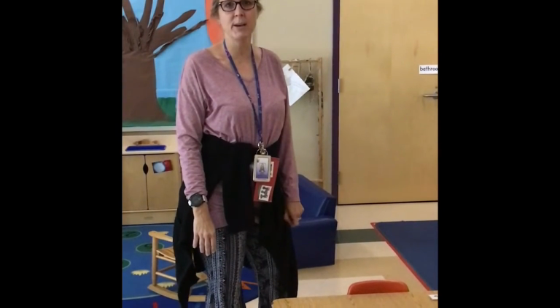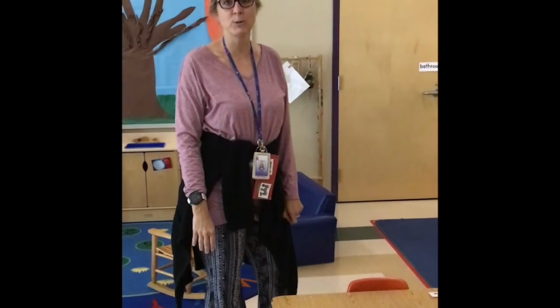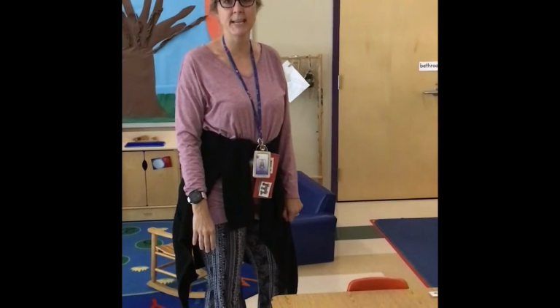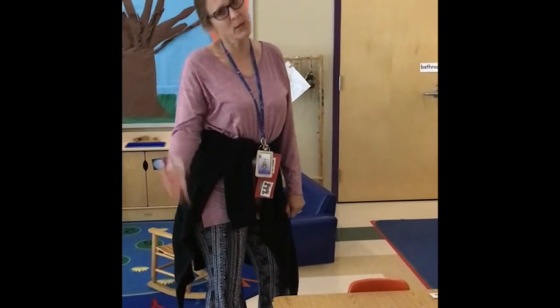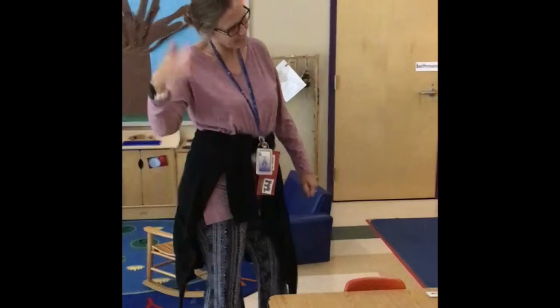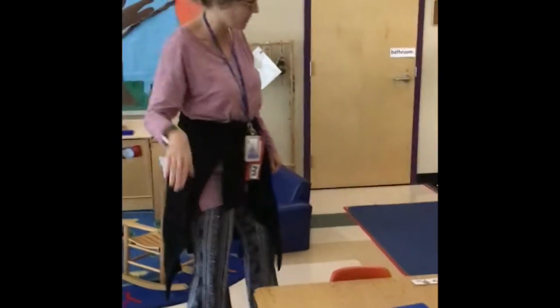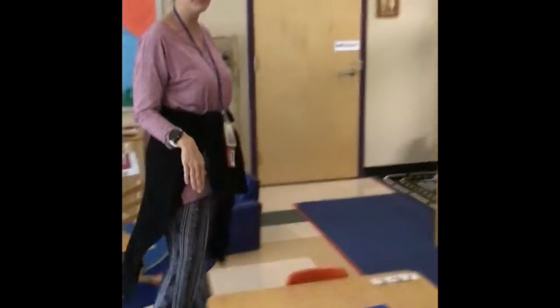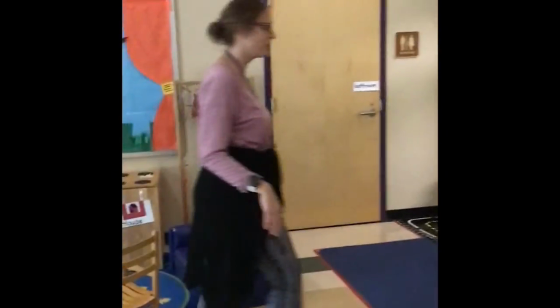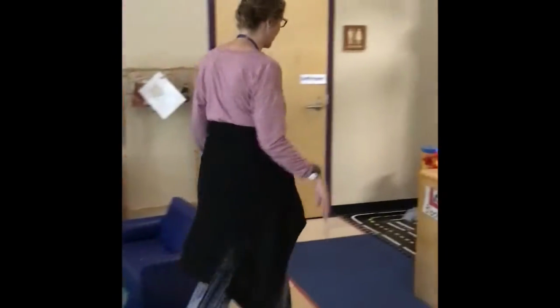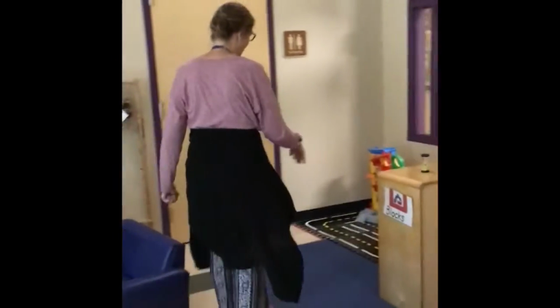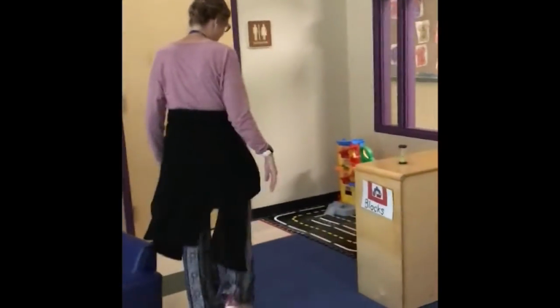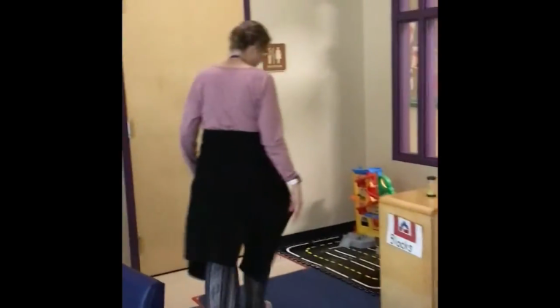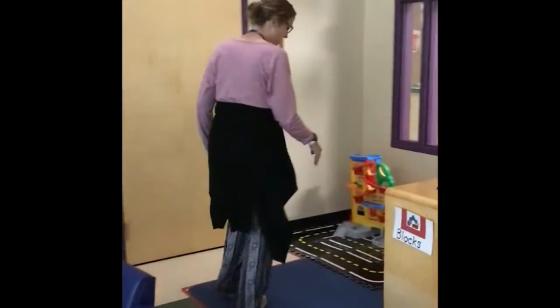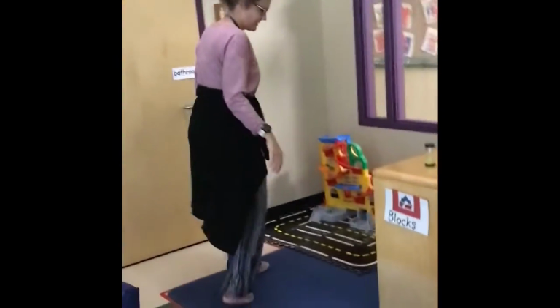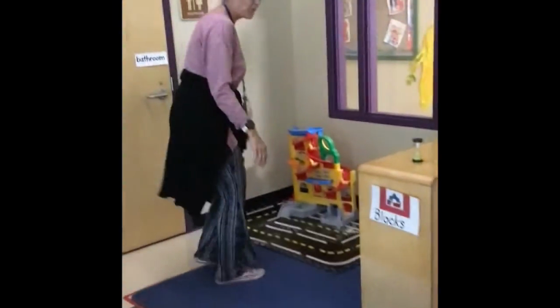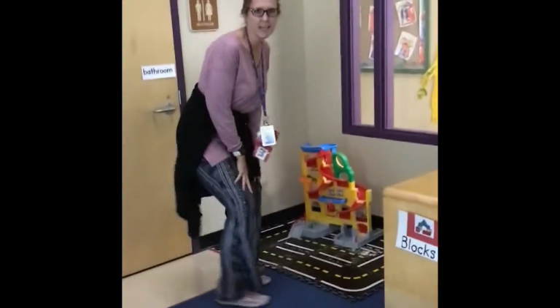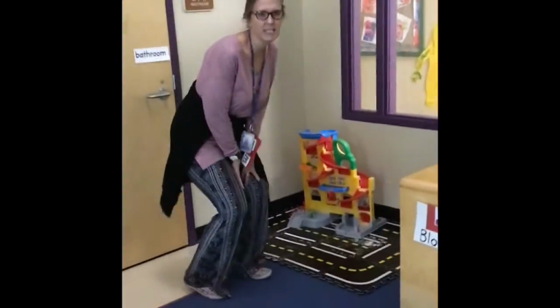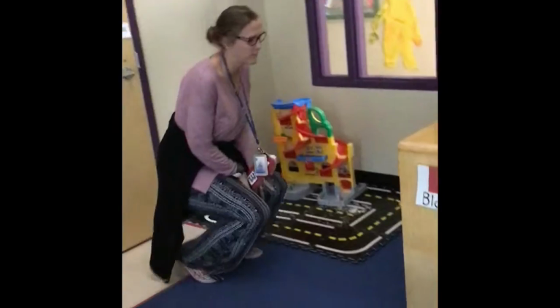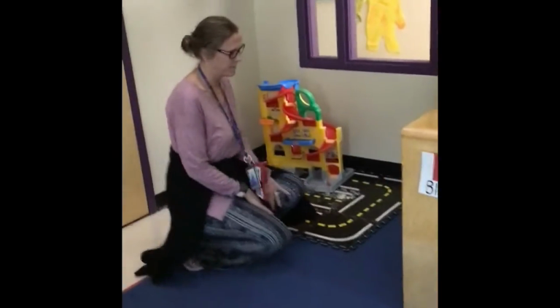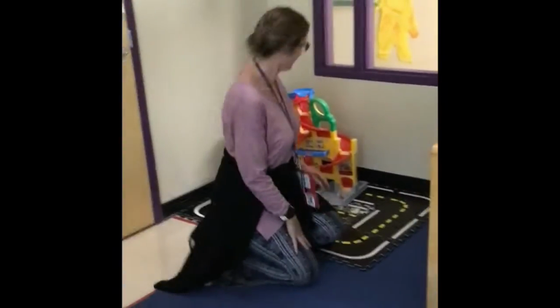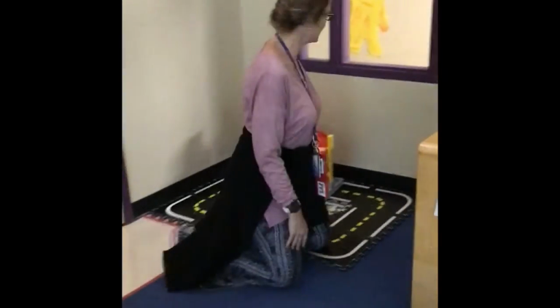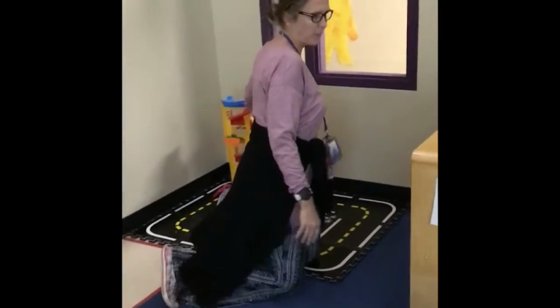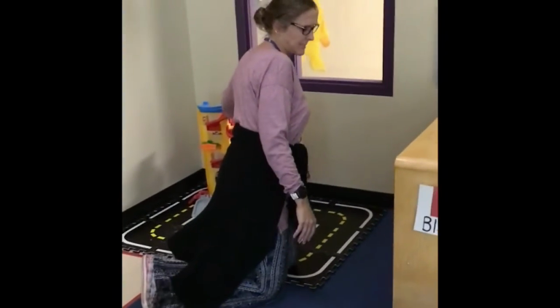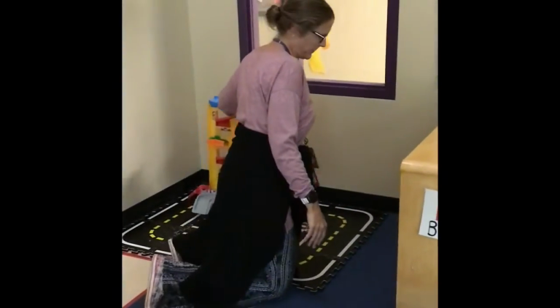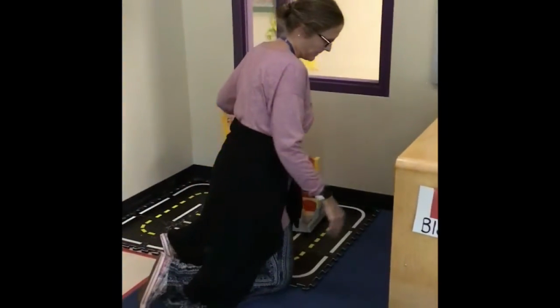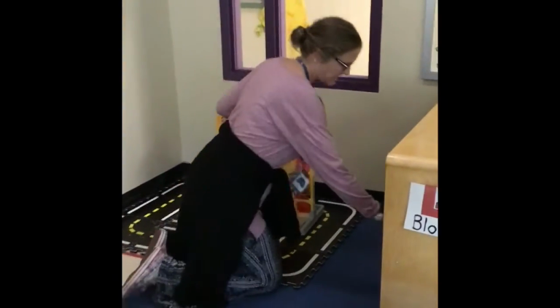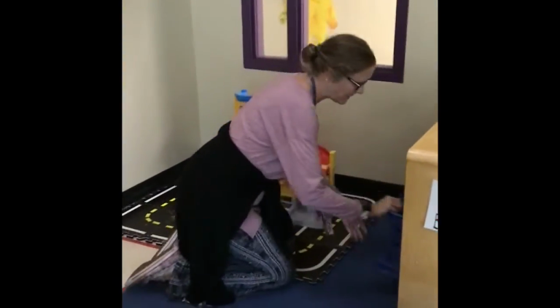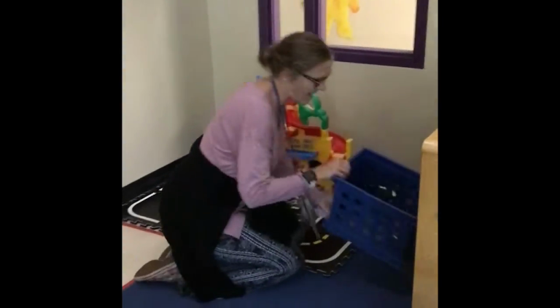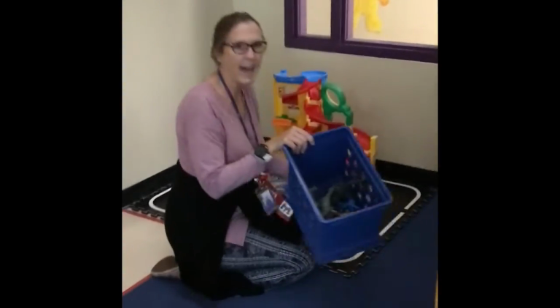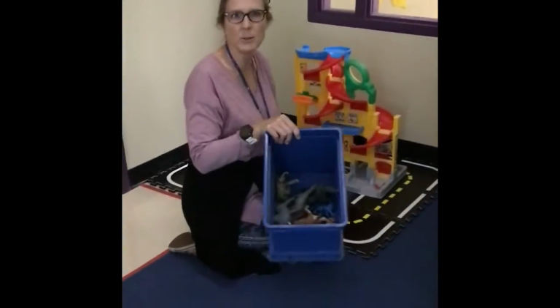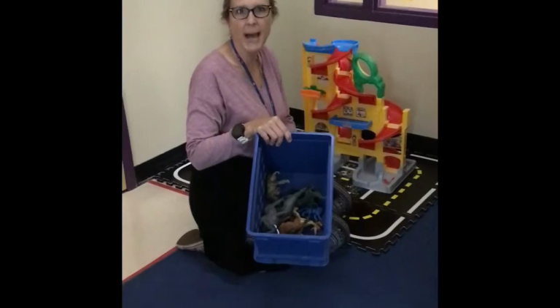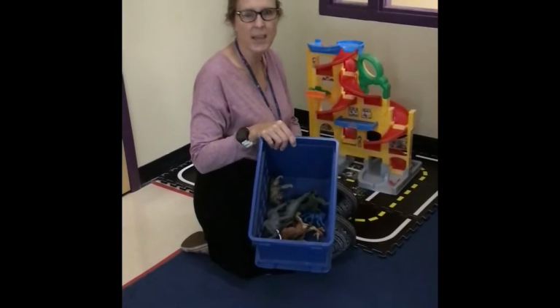After we're done signing in, we go to center. I want to show you something. This is a favorite — this is our block center. Sometimes we have animals back here. We also have cars.